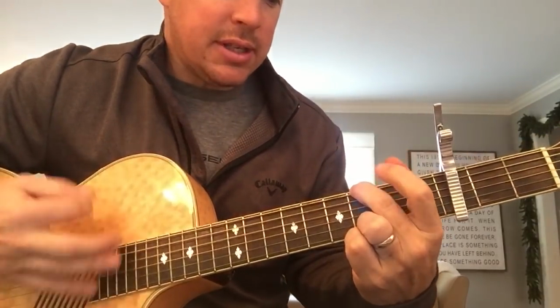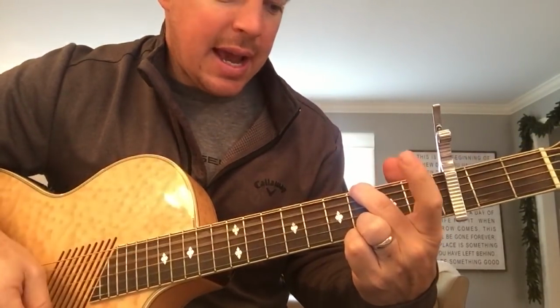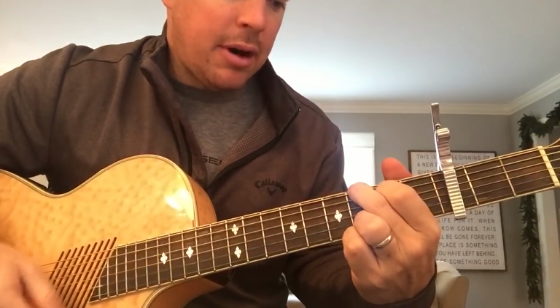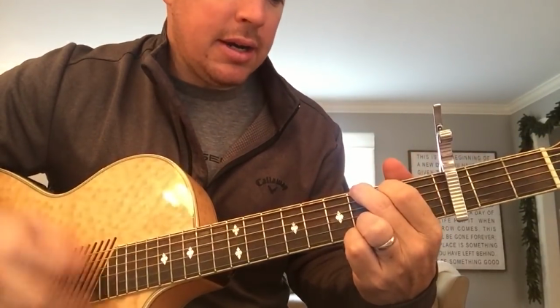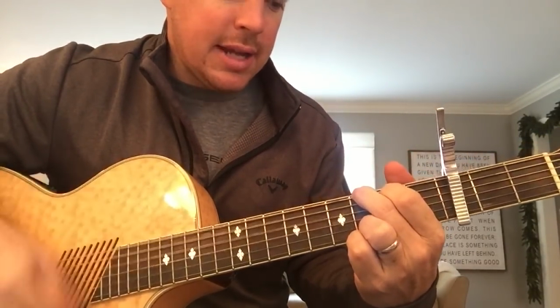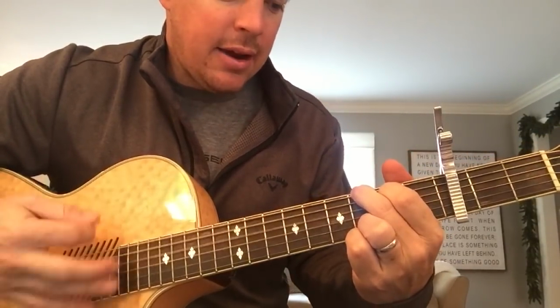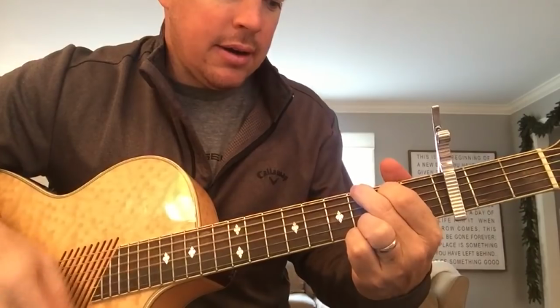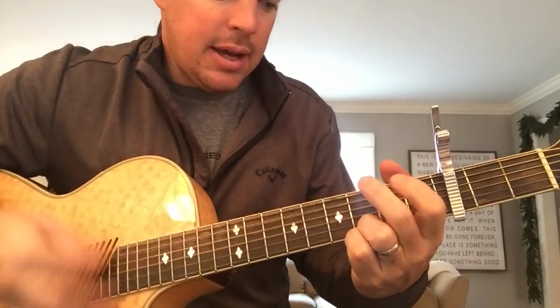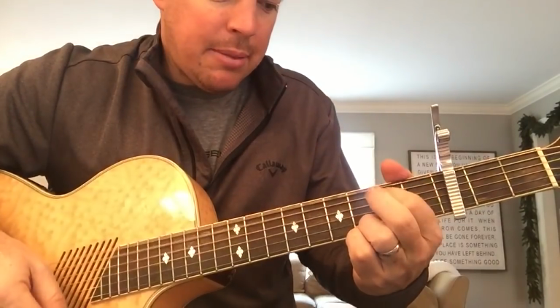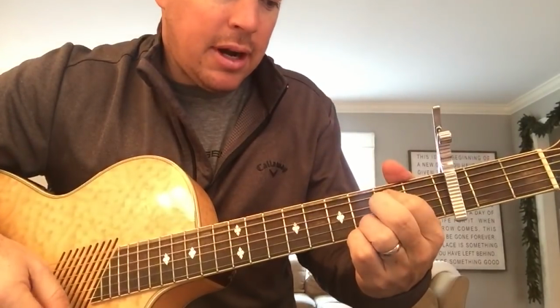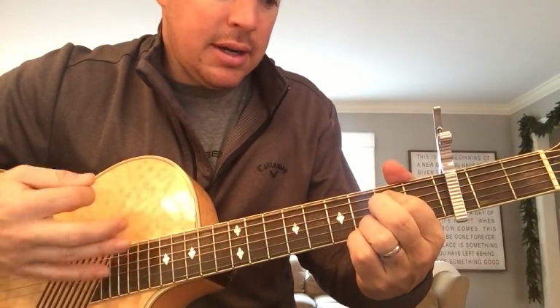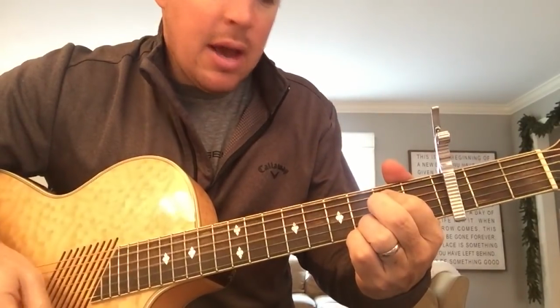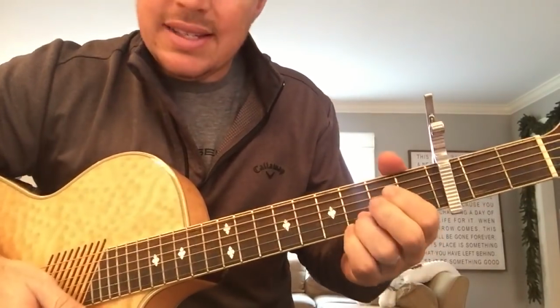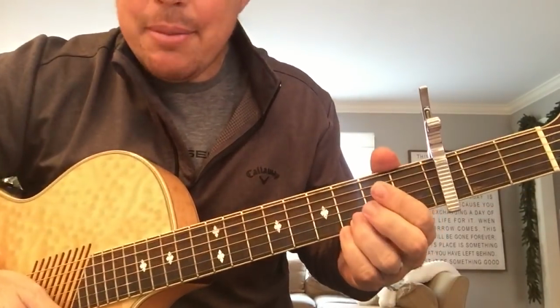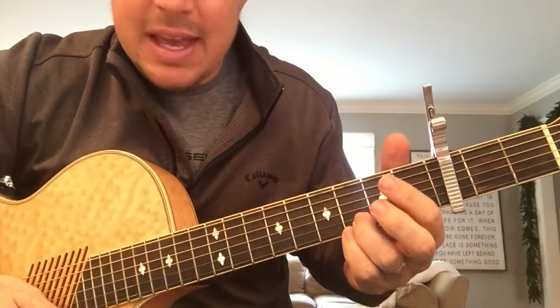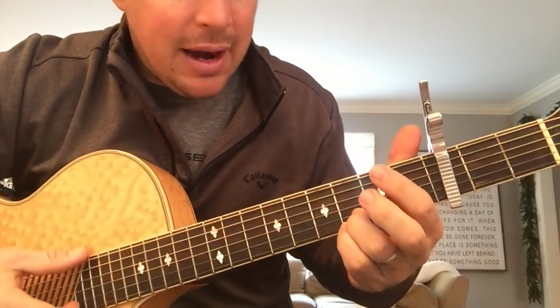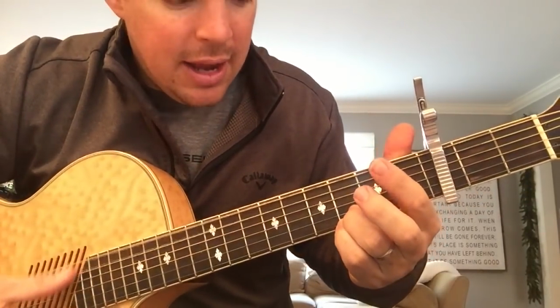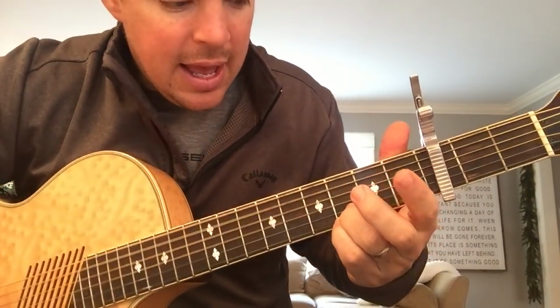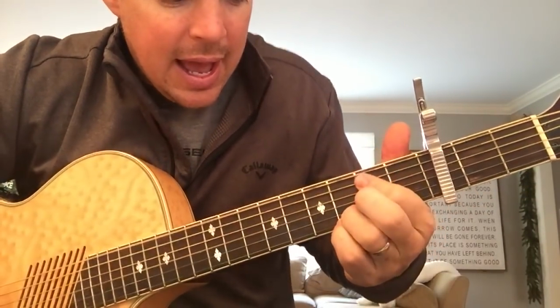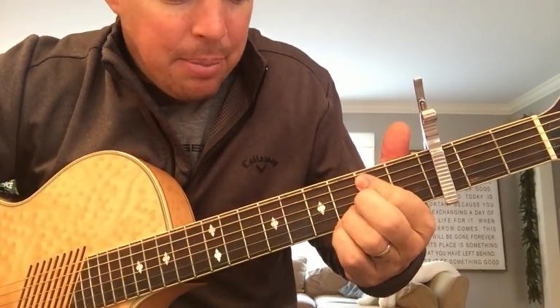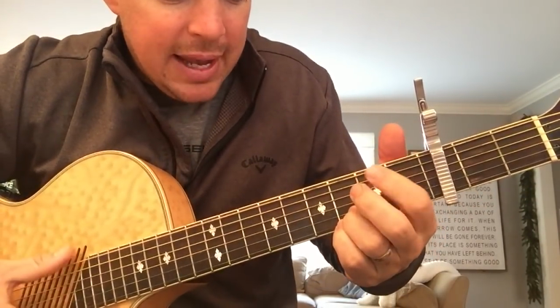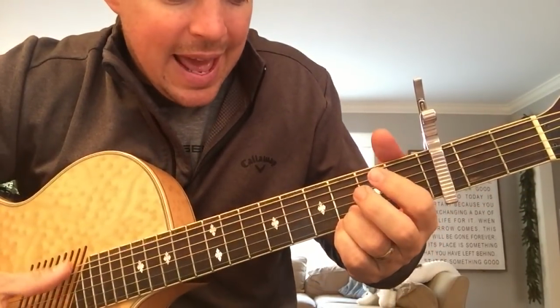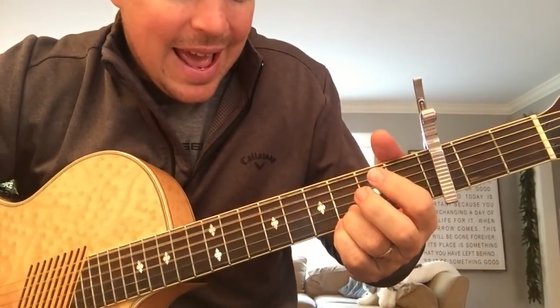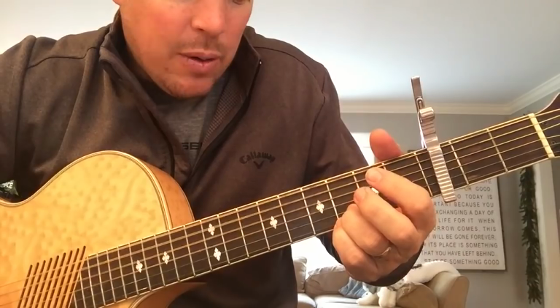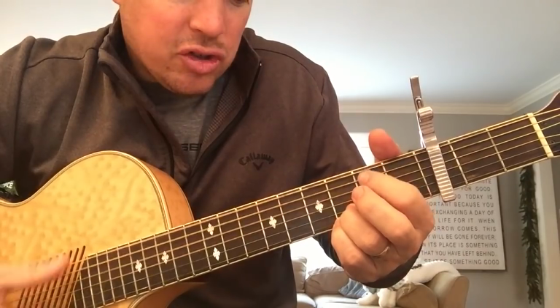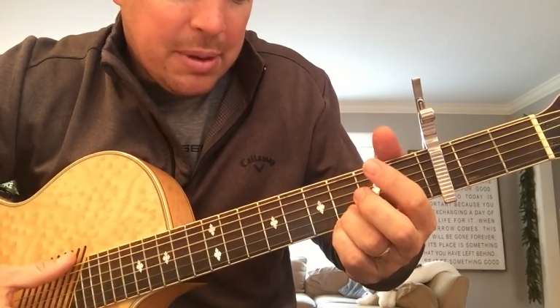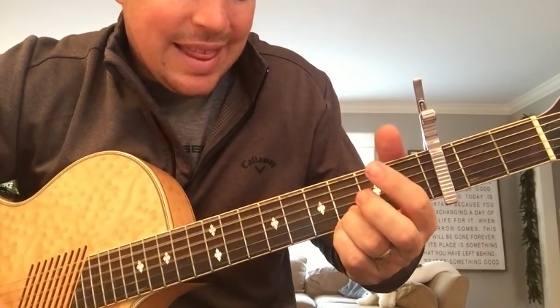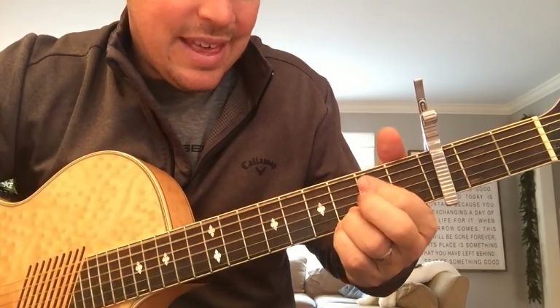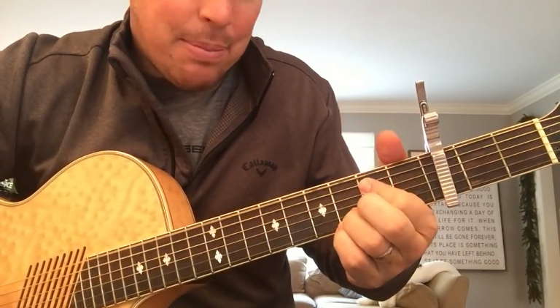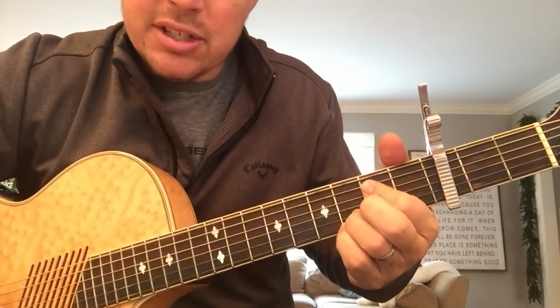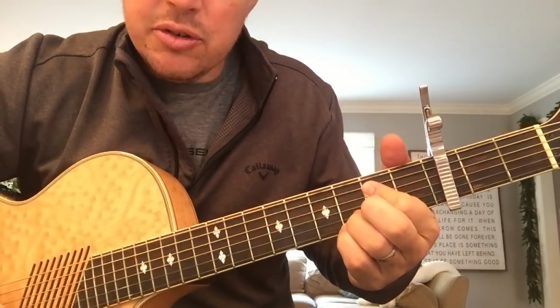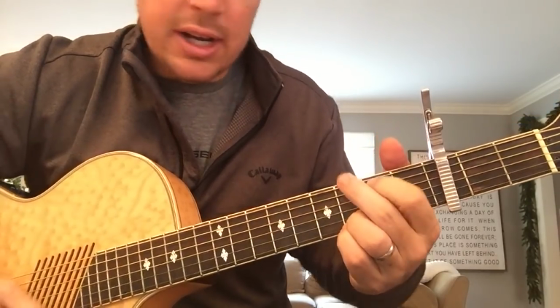So it's hammer on, down, hammer on. When I say hammer on the E minor, I'm playing it, strumming it, and then I press the two strings.